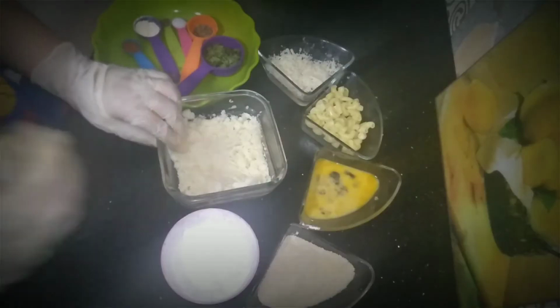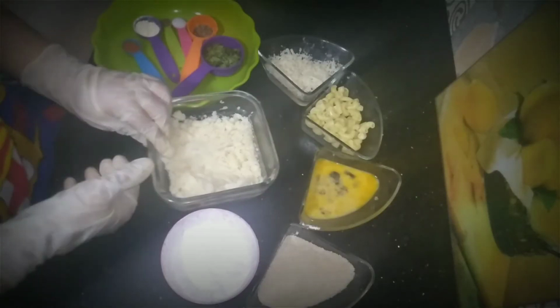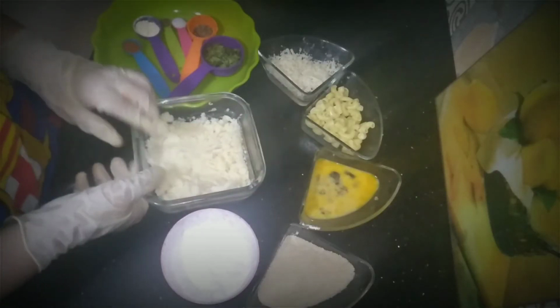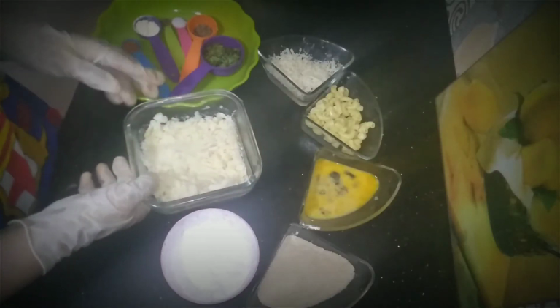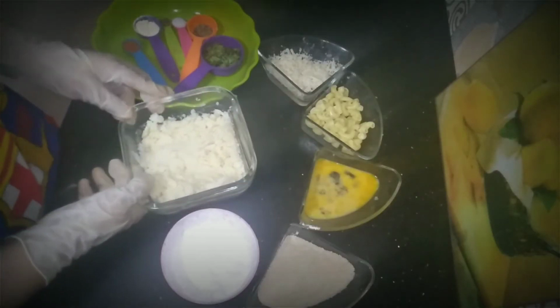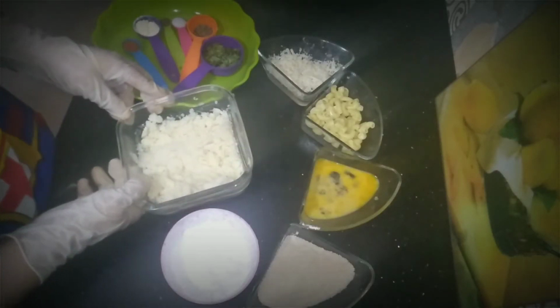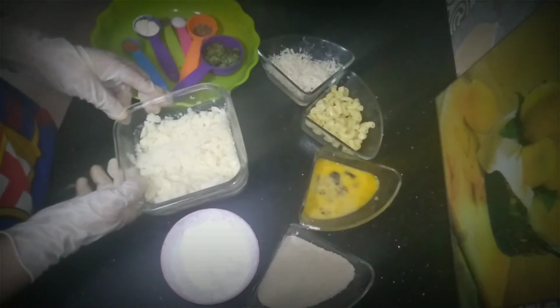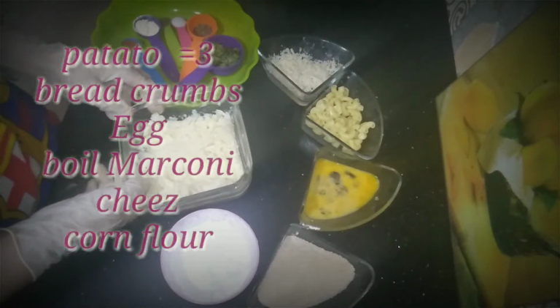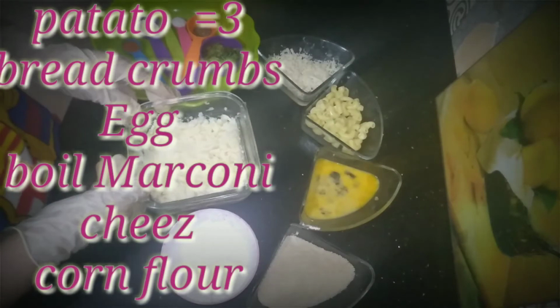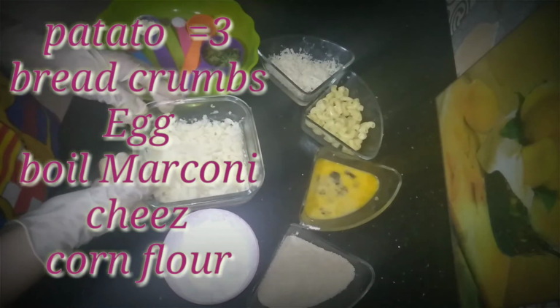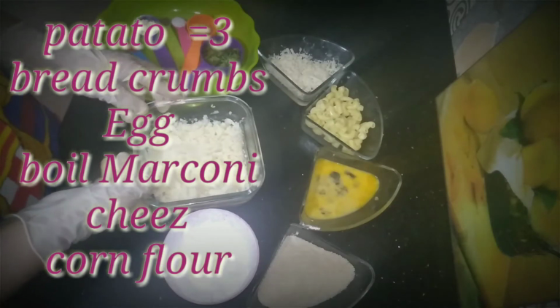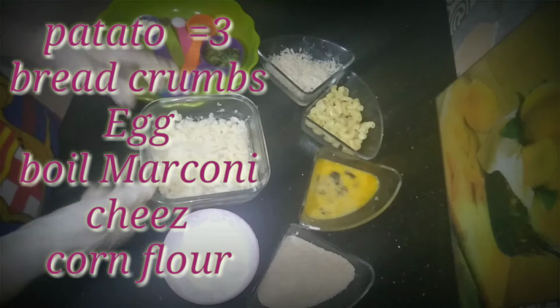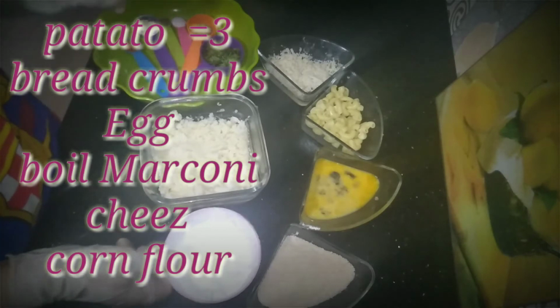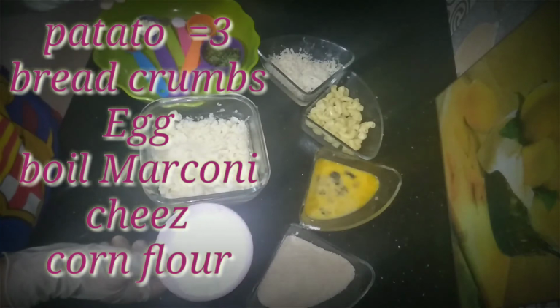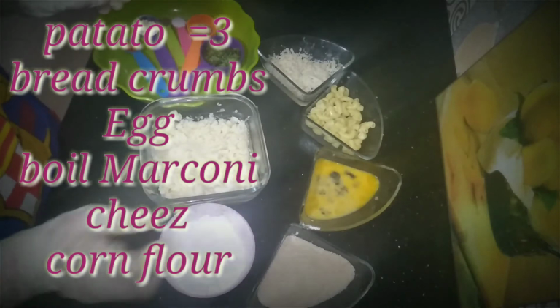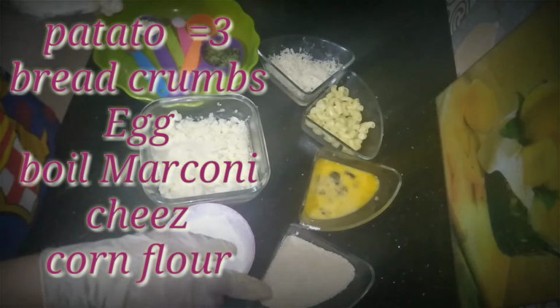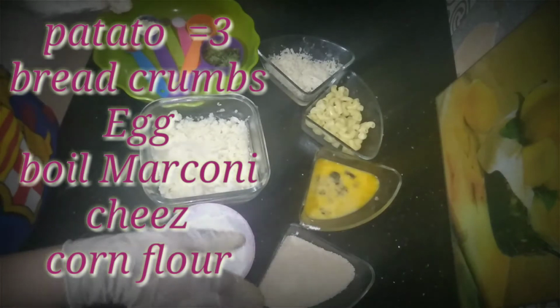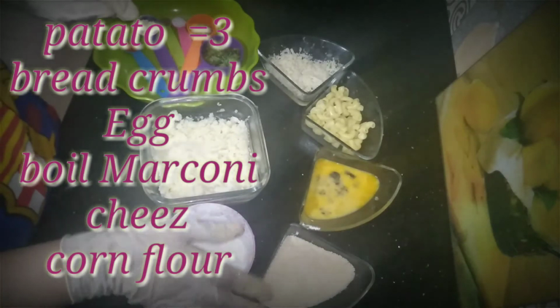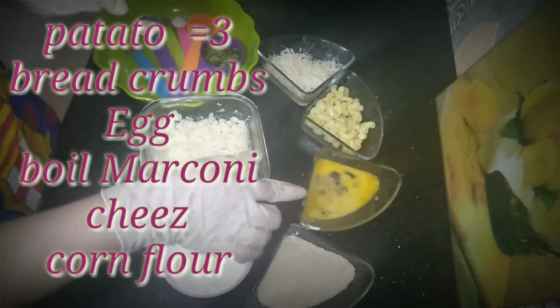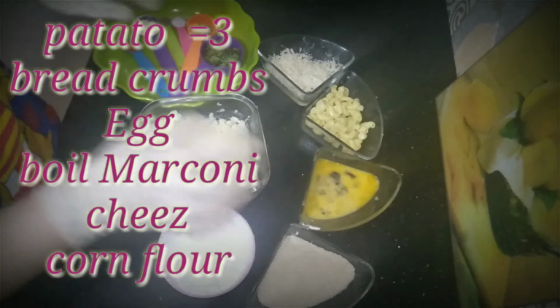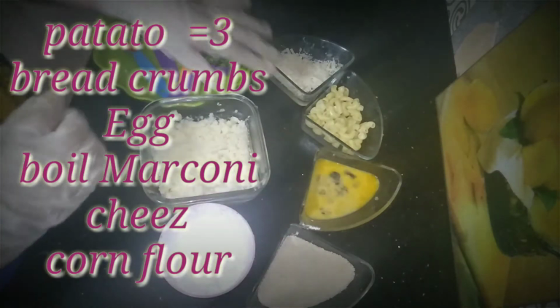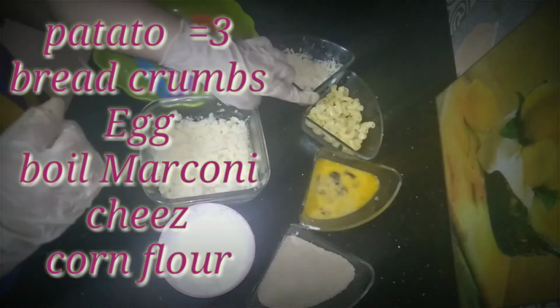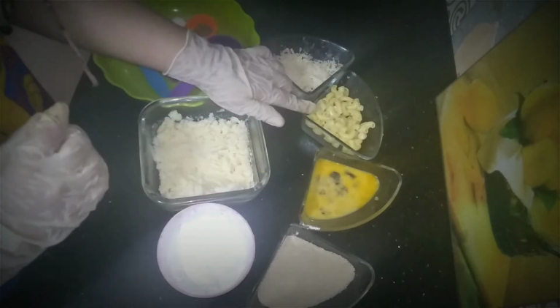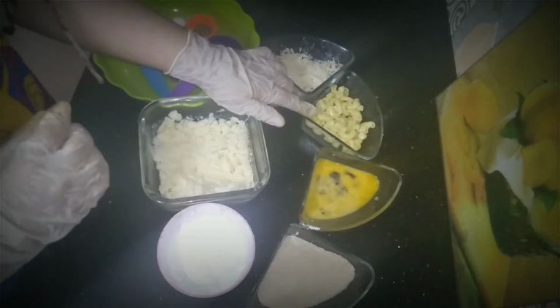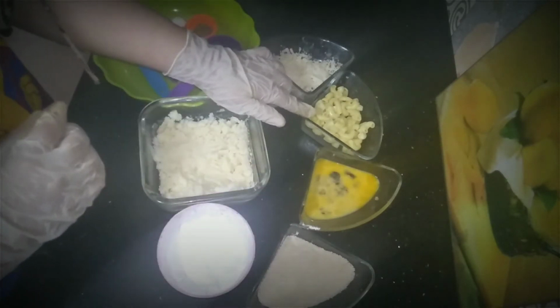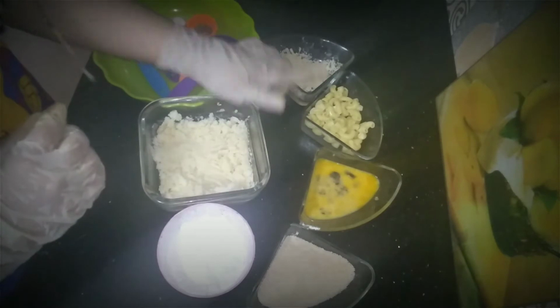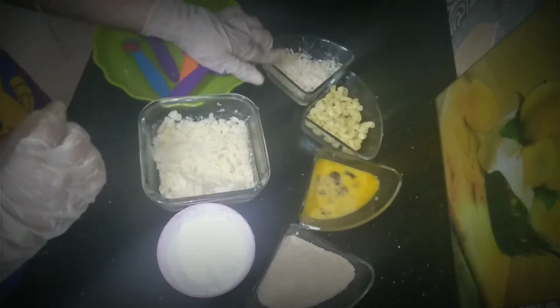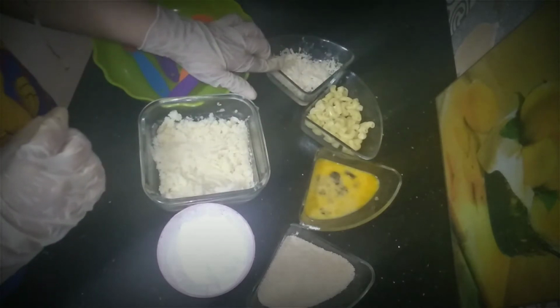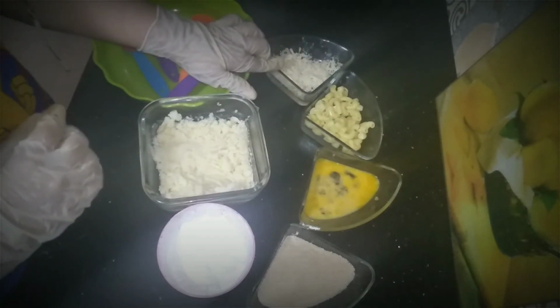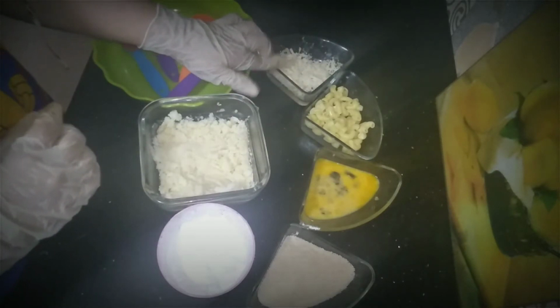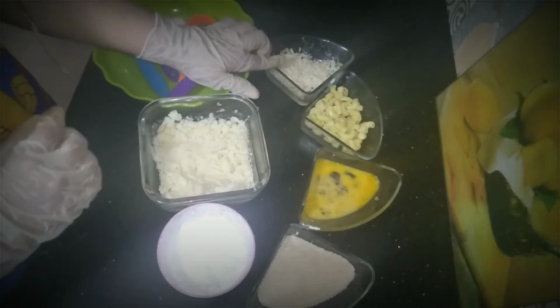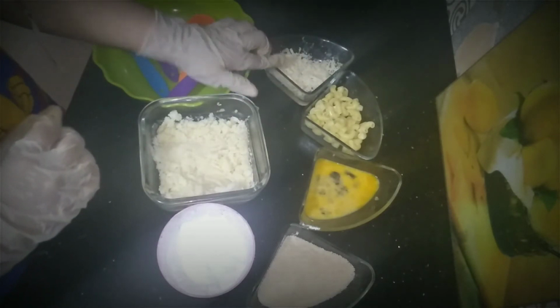For making the Cheezy Mac Balls, I bought 3 aloes, corn flour, breadcrumbs, and boiled macaroni. I also bought cheese — I used mozzarella cheese.